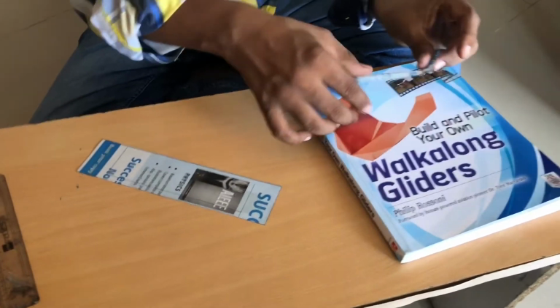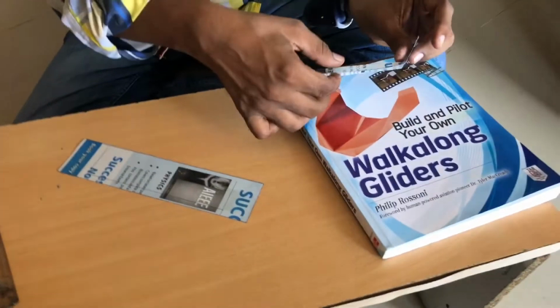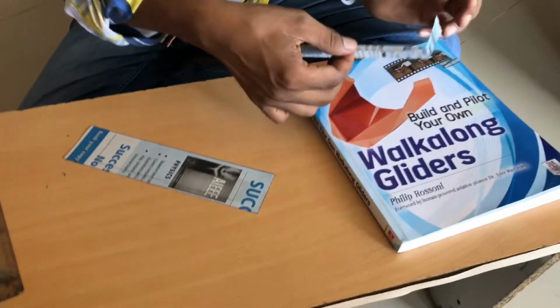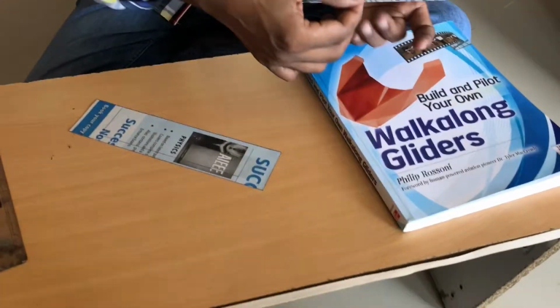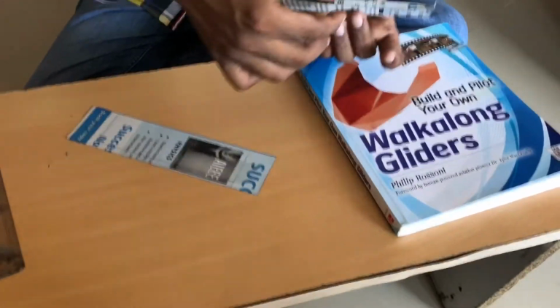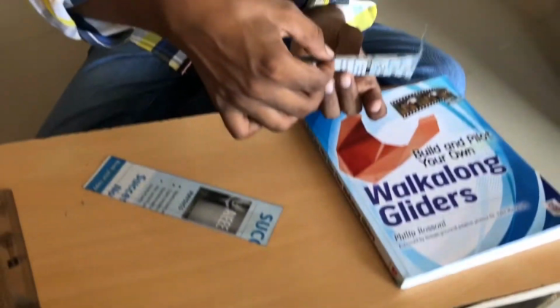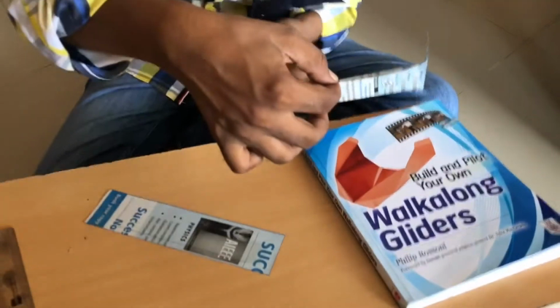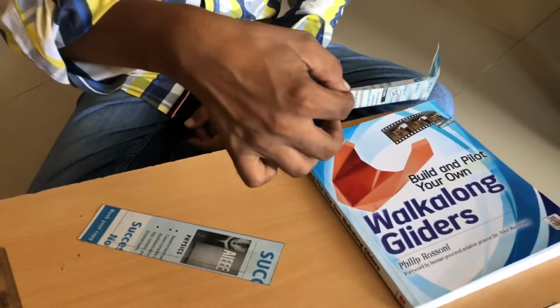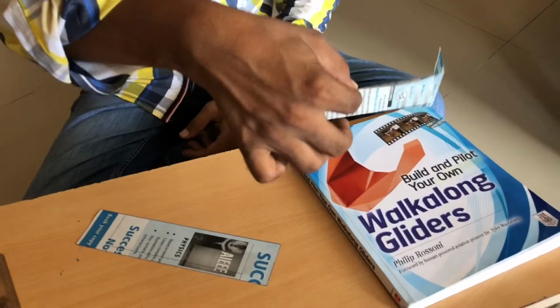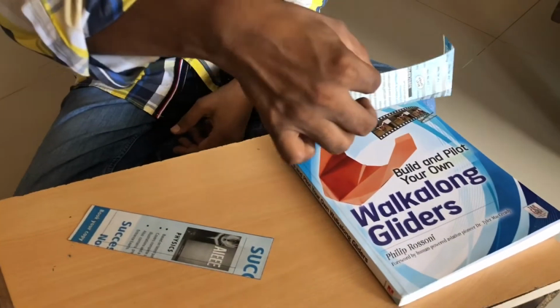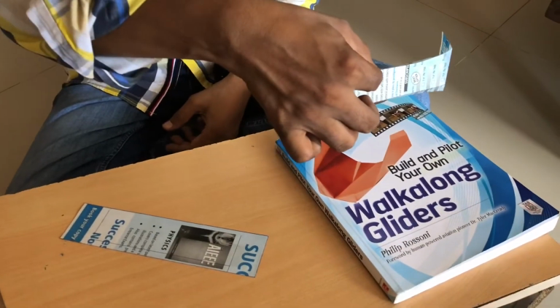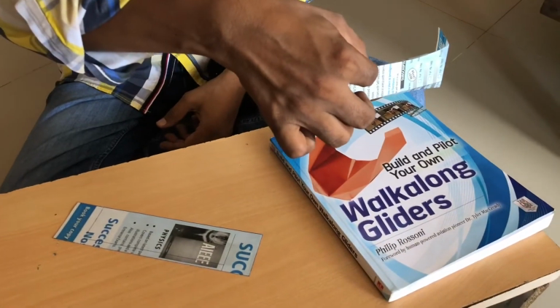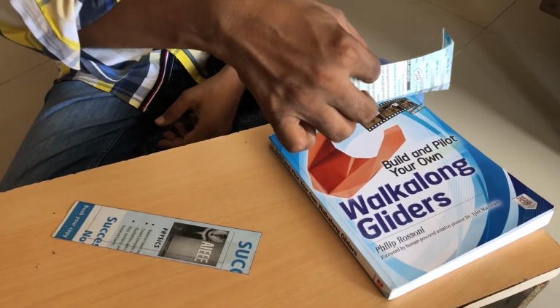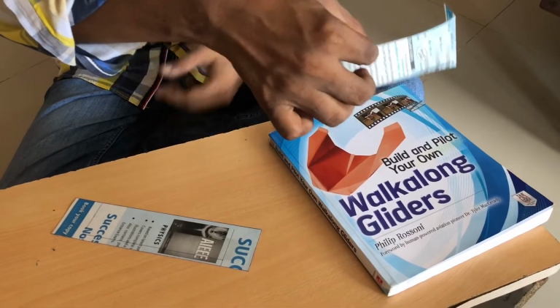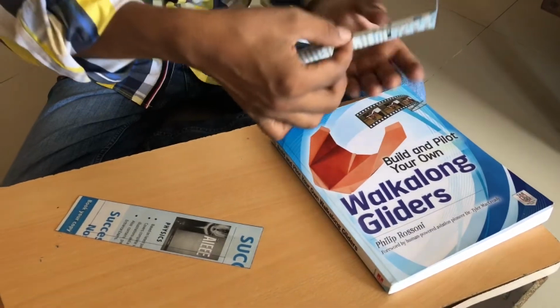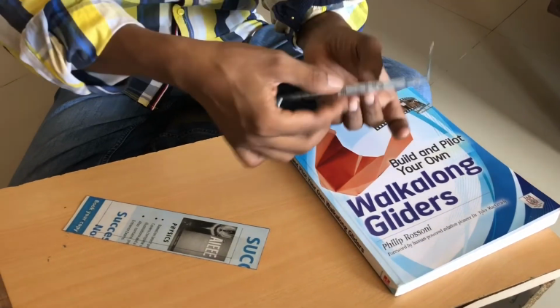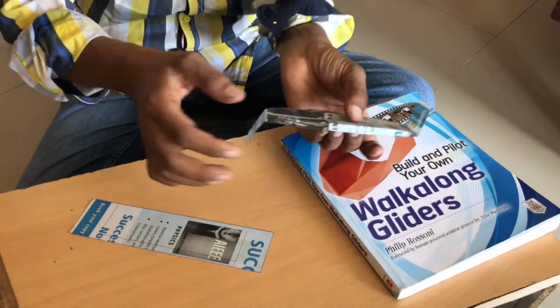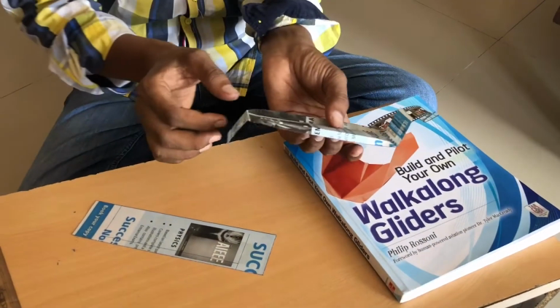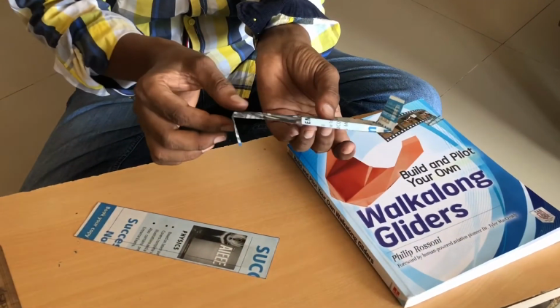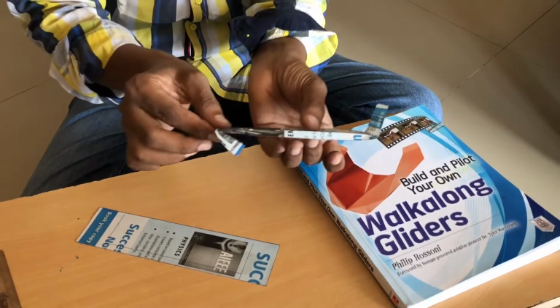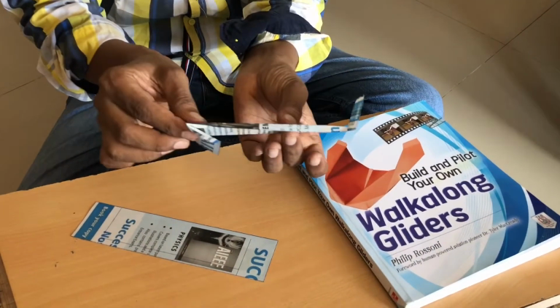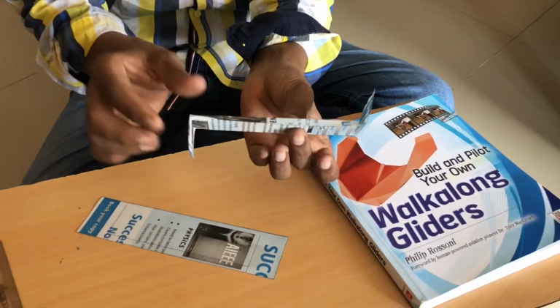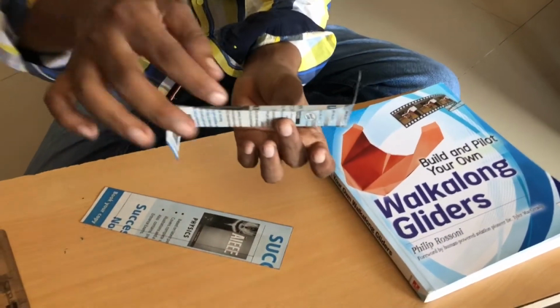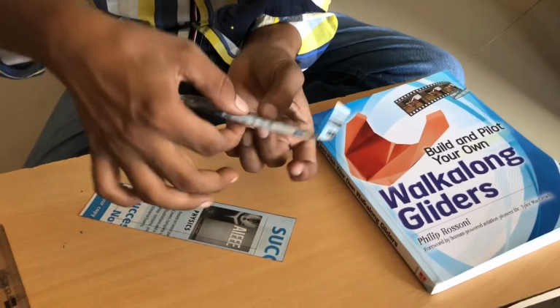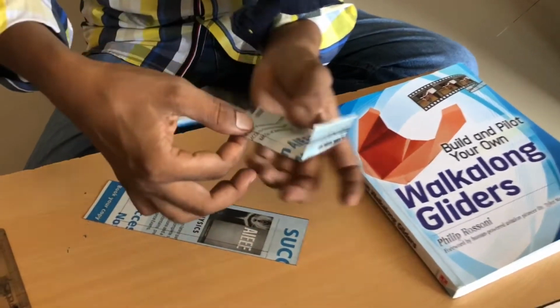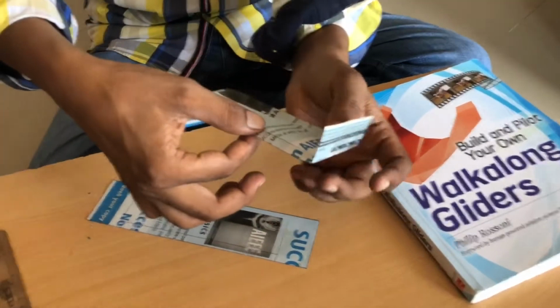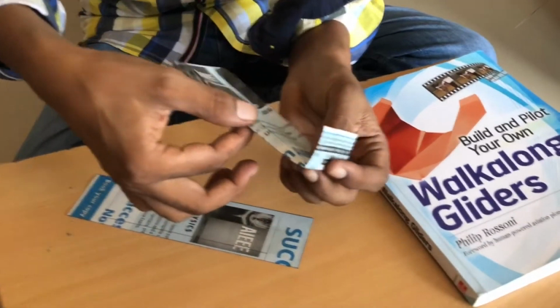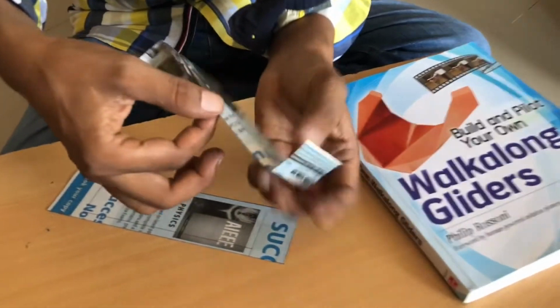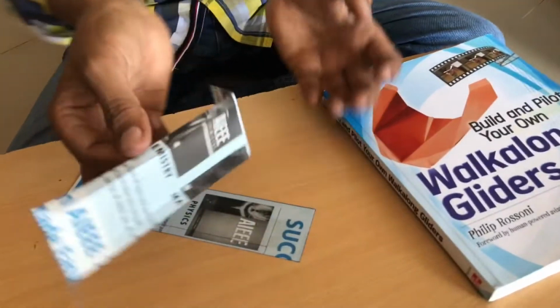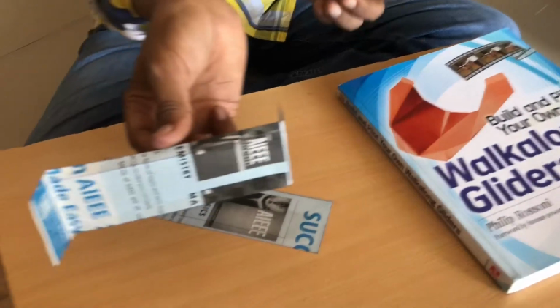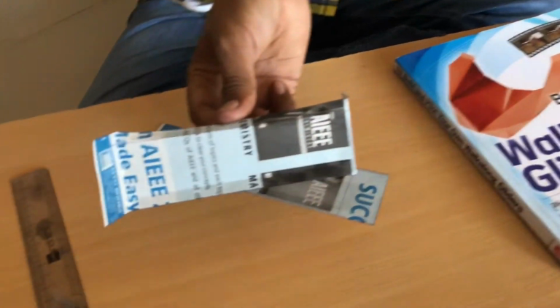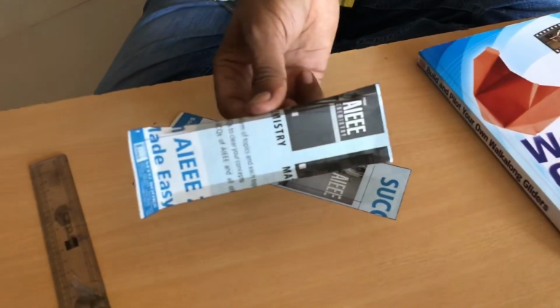How to make a tumblewing walk-along glider — tumblewing — it looks like this.